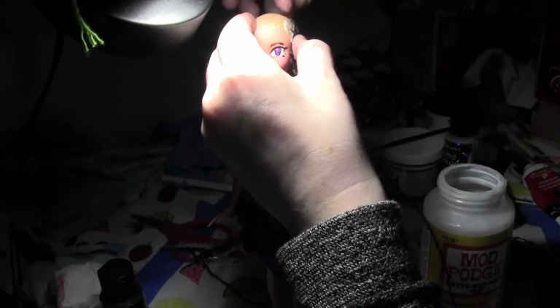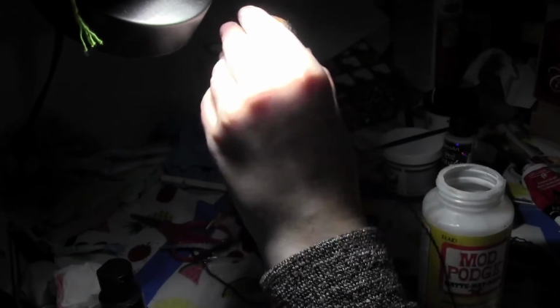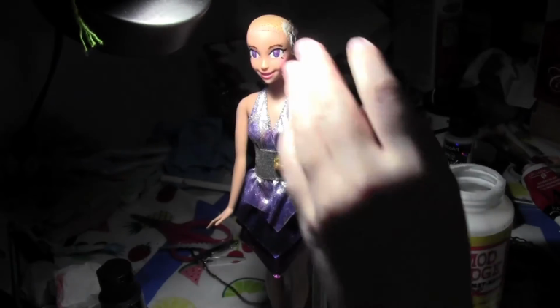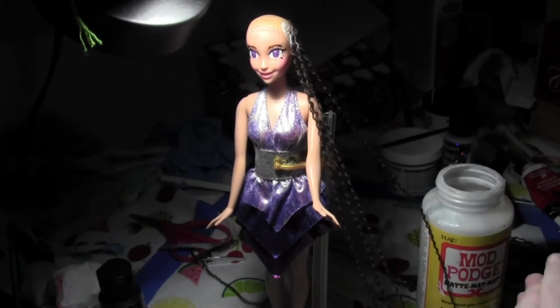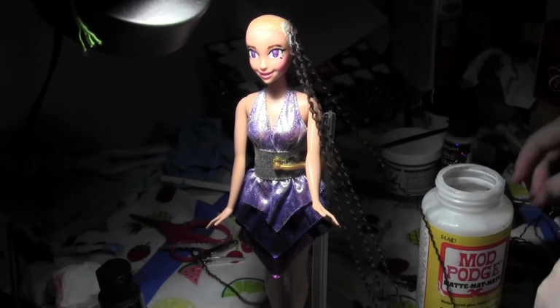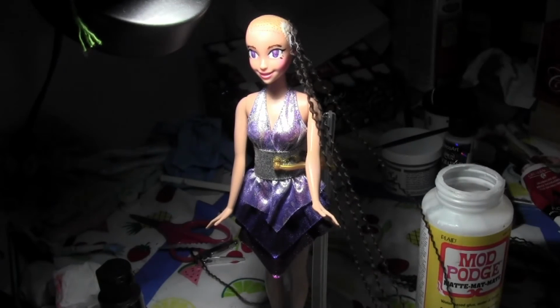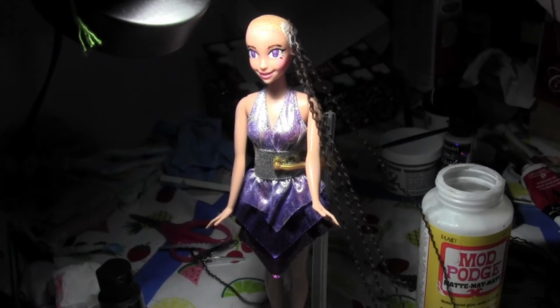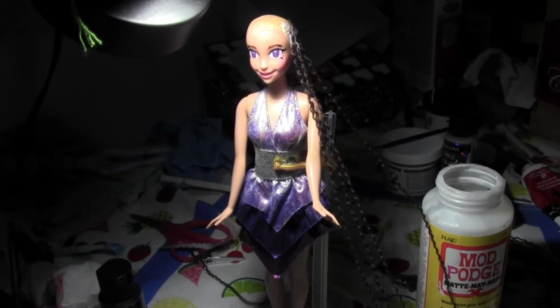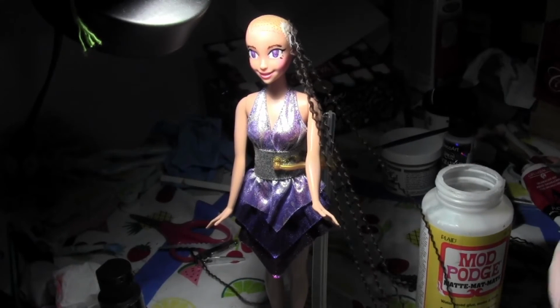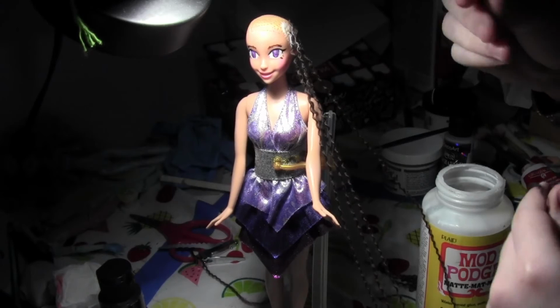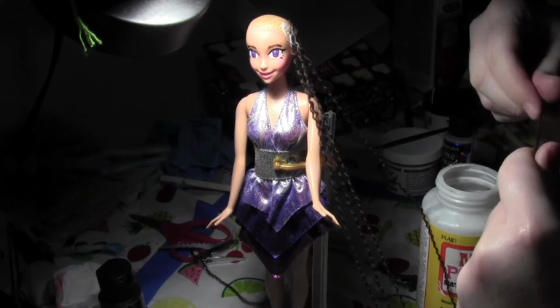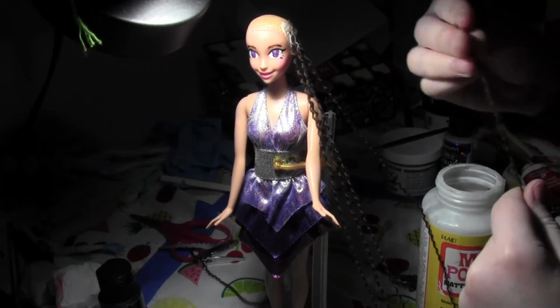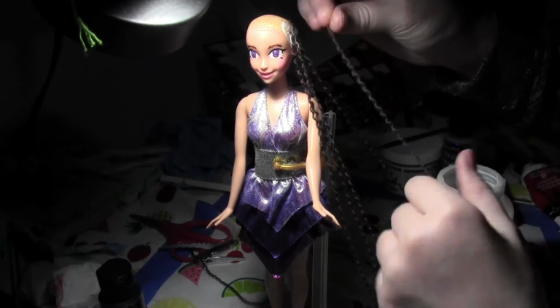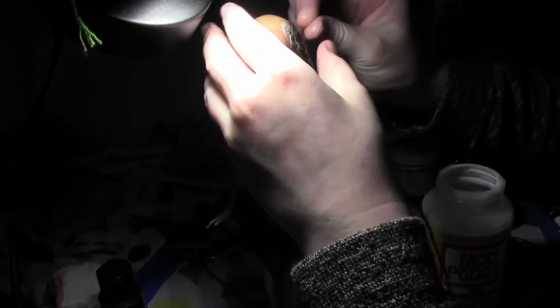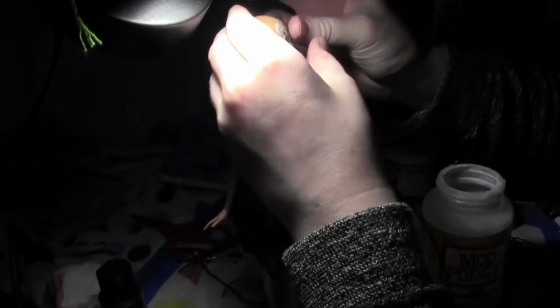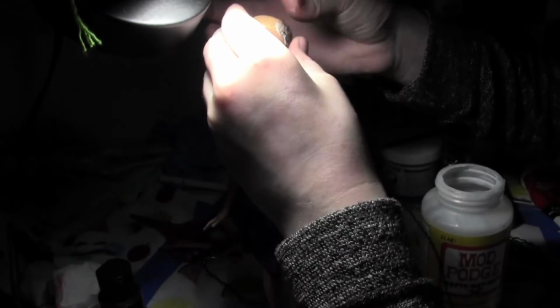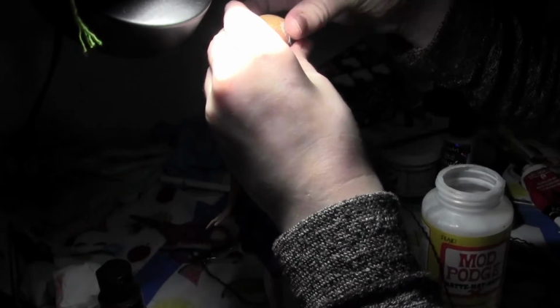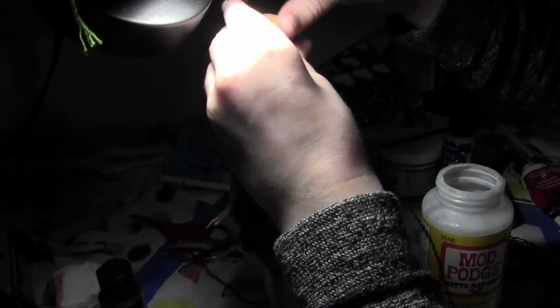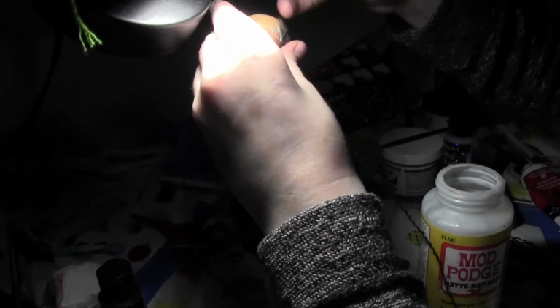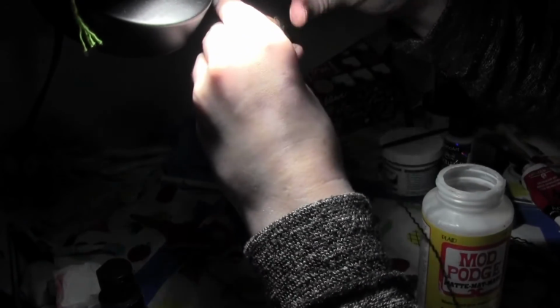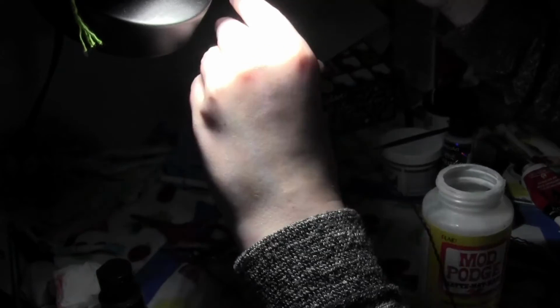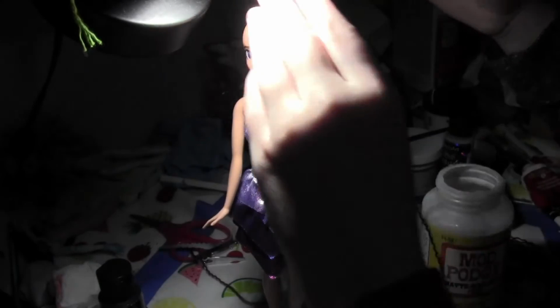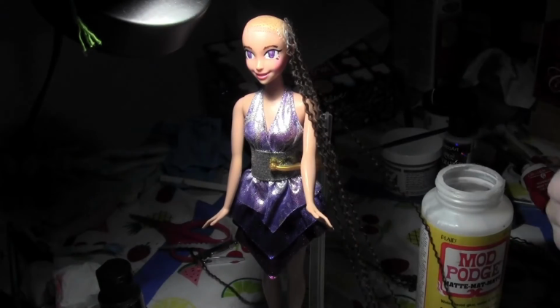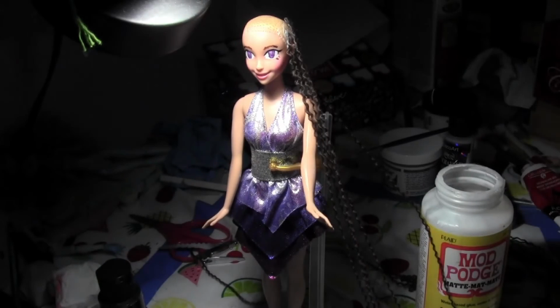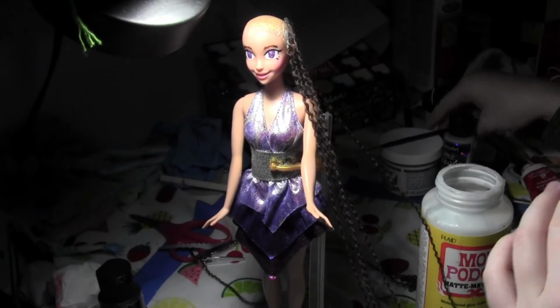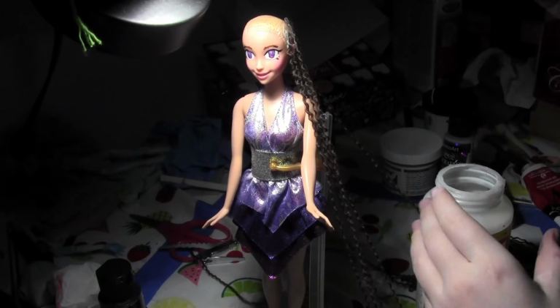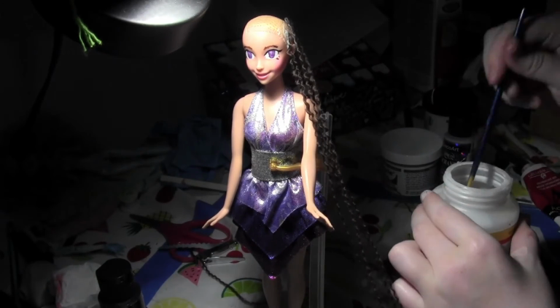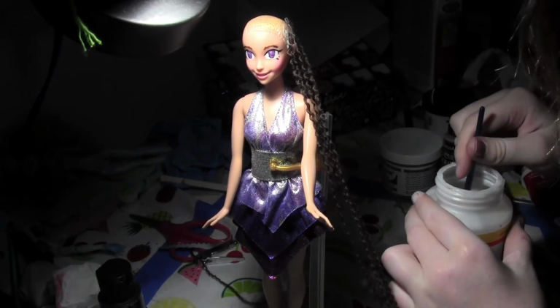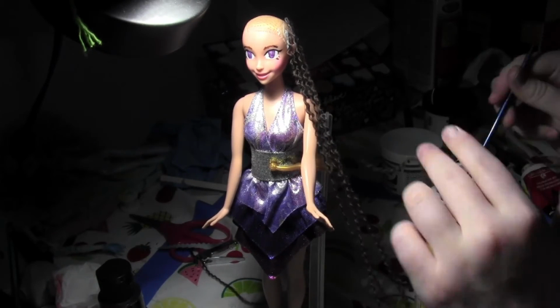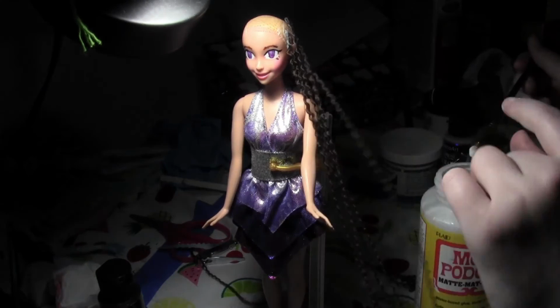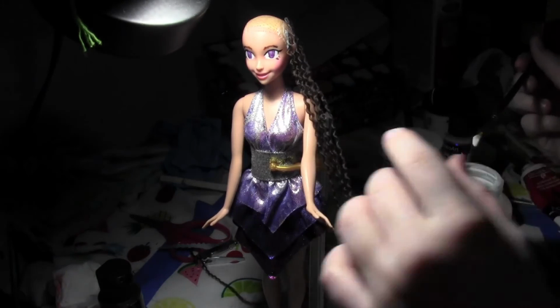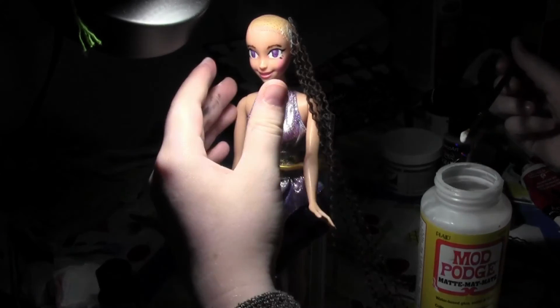Doll Delightful has this thing called the stock box series, but most of my channel is actually the stock box series. I never really draw out the characters I create — I mean, I do sometimes when I'm bored and can't really access my dolls. After I lay all the fibers down I smooth them out.